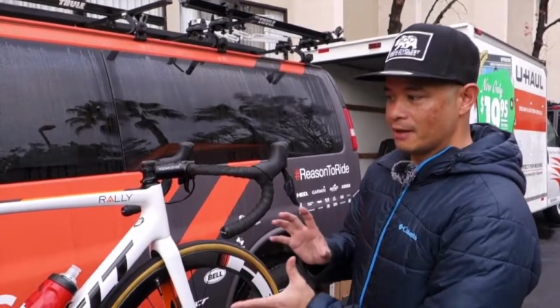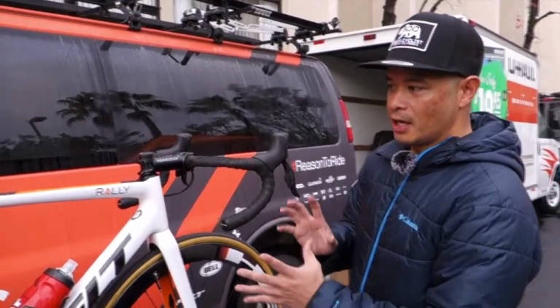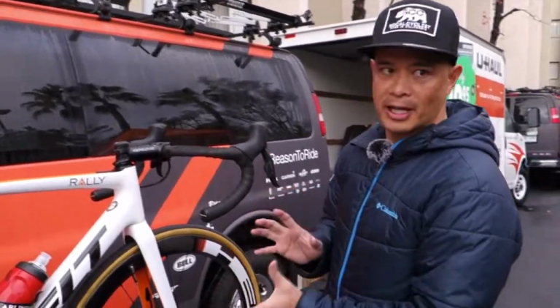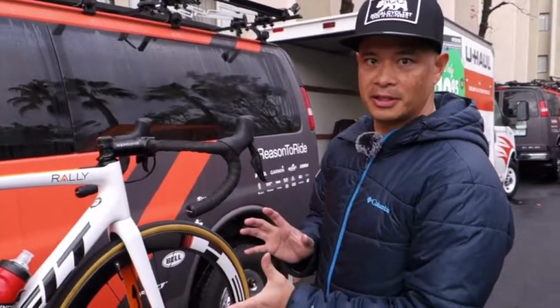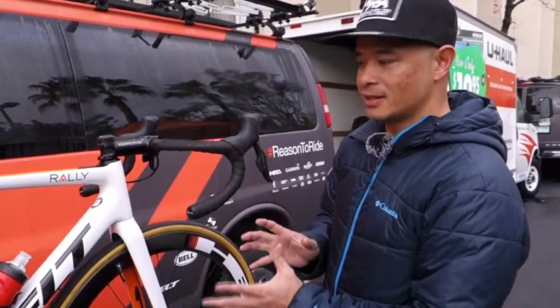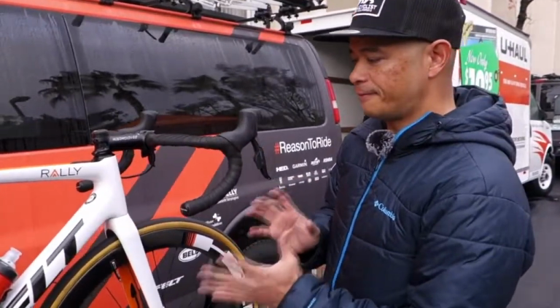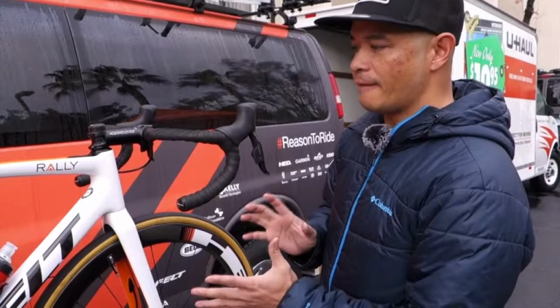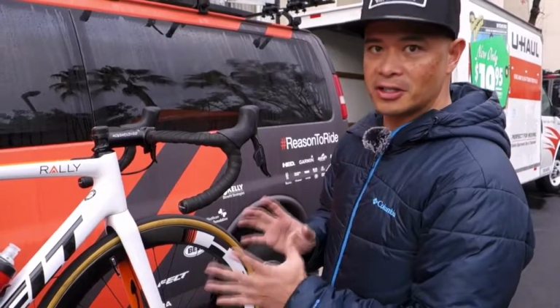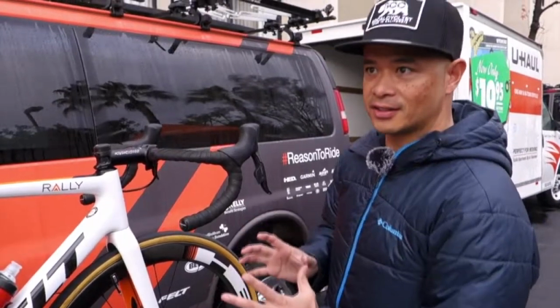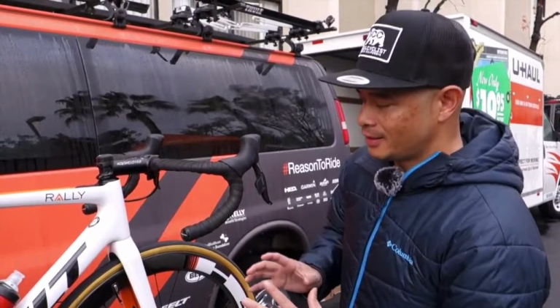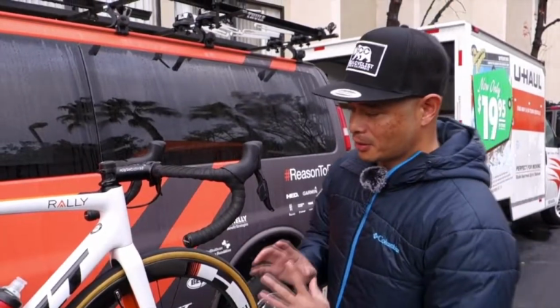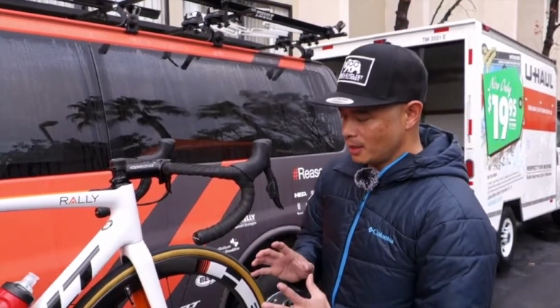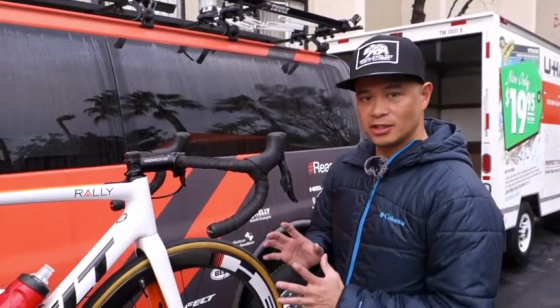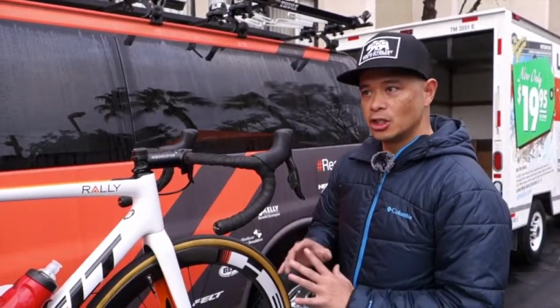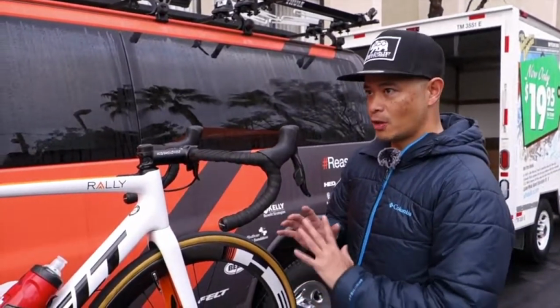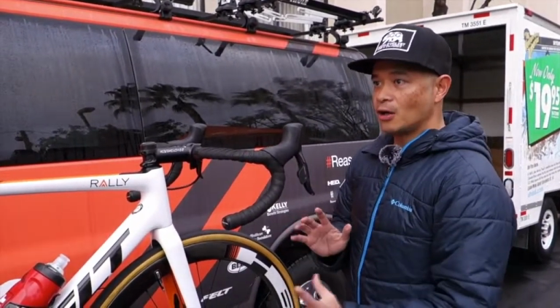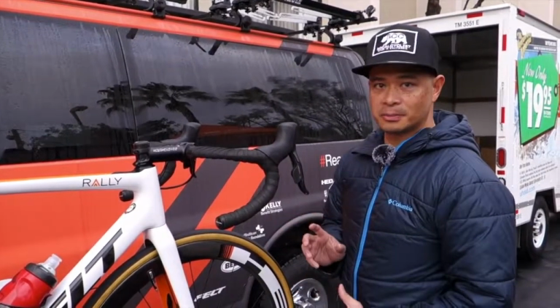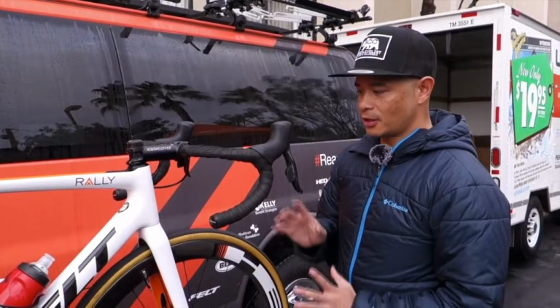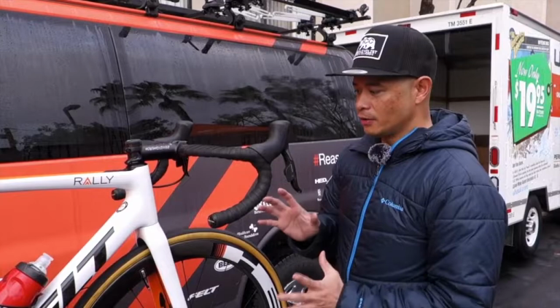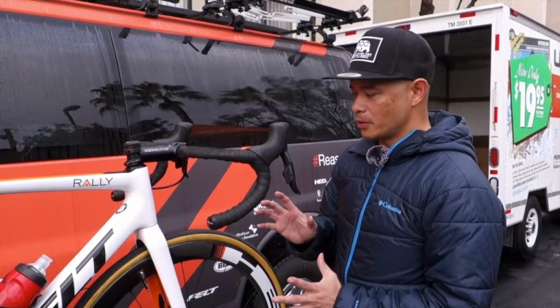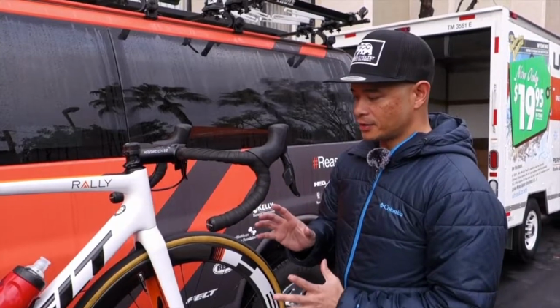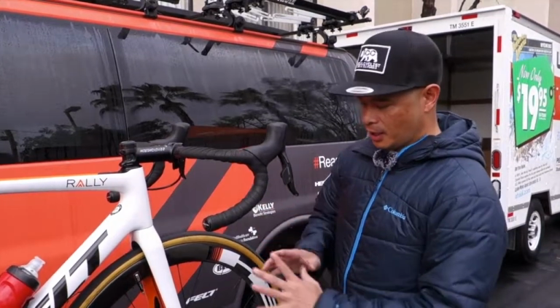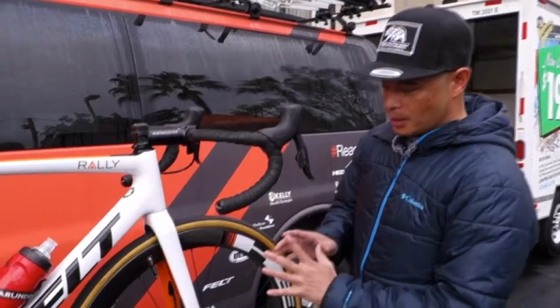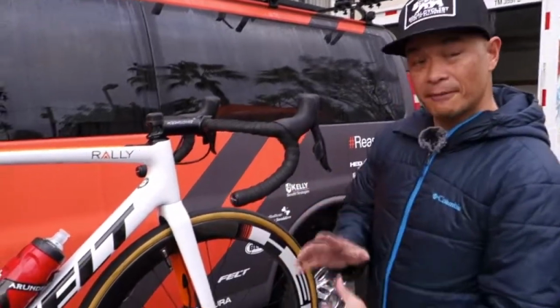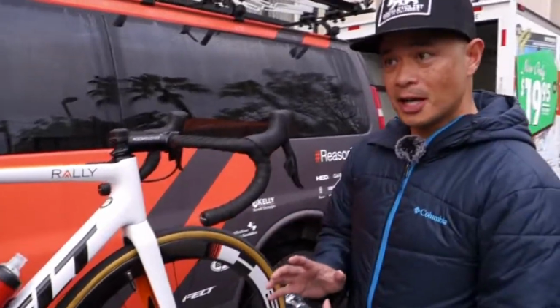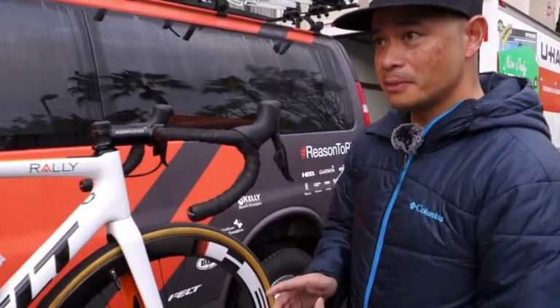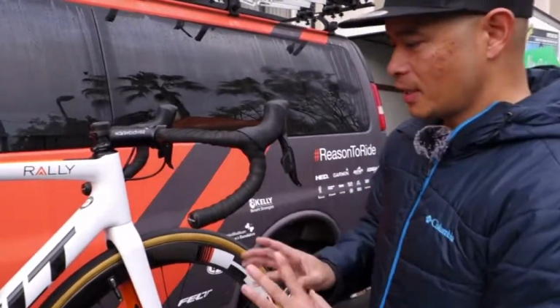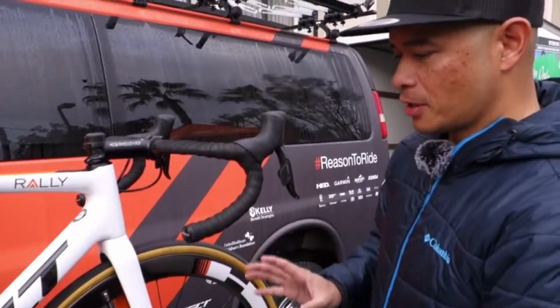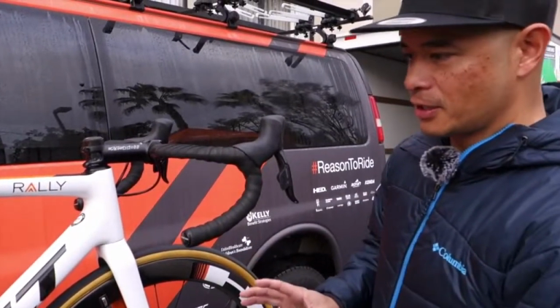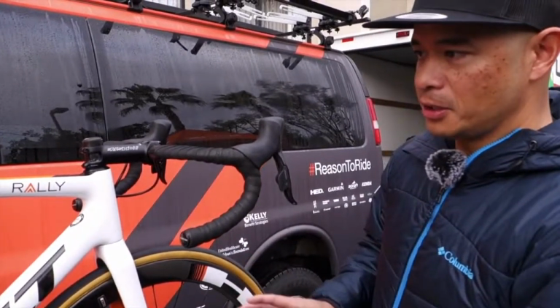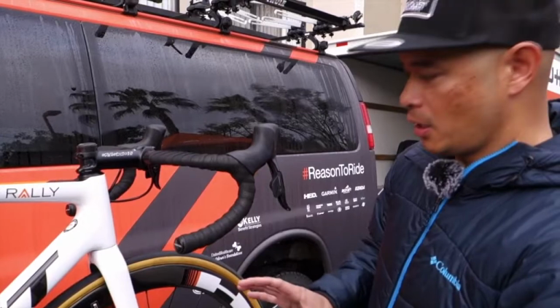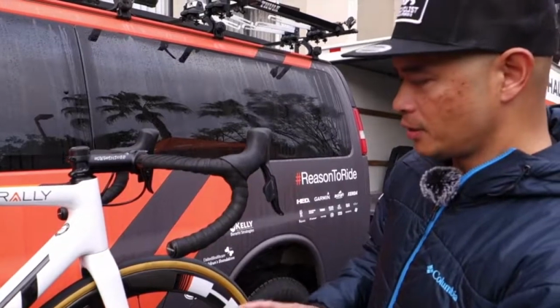We have a brand new team bike. This is the Felt FR Disc. The team is committed this year to going all disc brakes on all of their road bikes — except for their time trial bikes — these are the bikes that they're going to be using in the races.